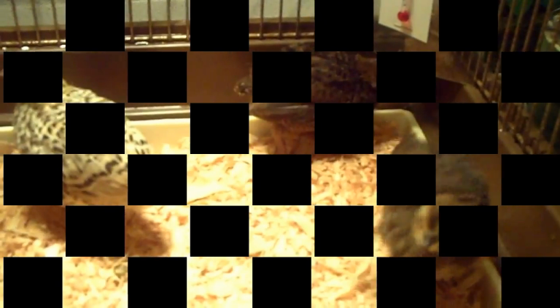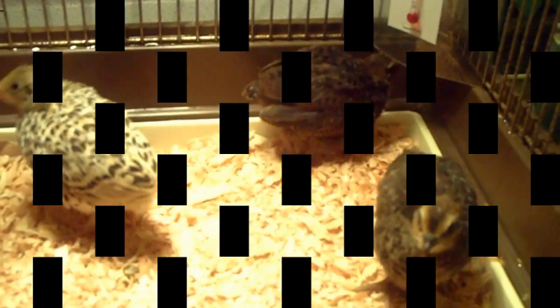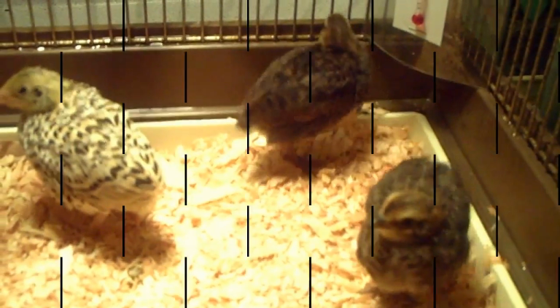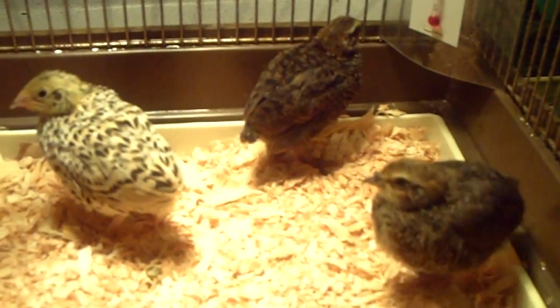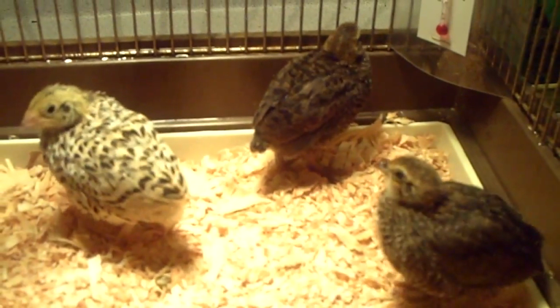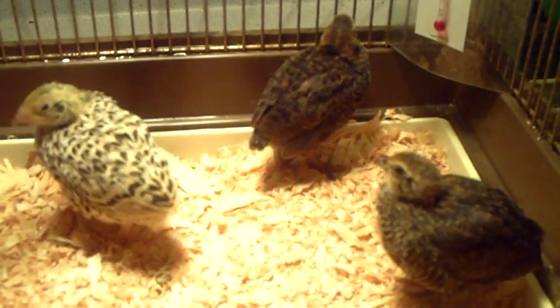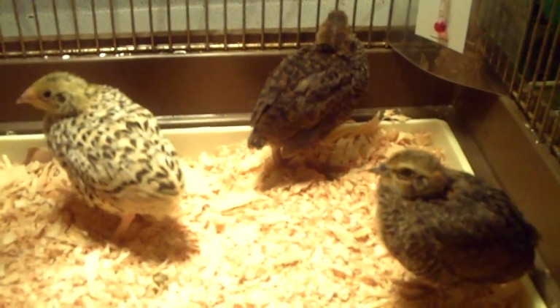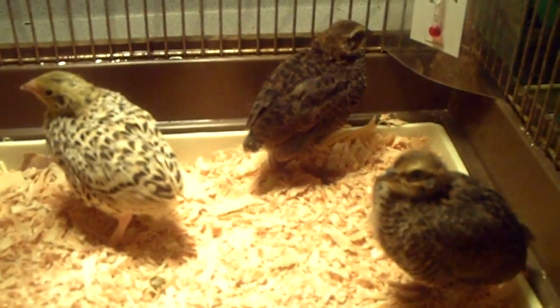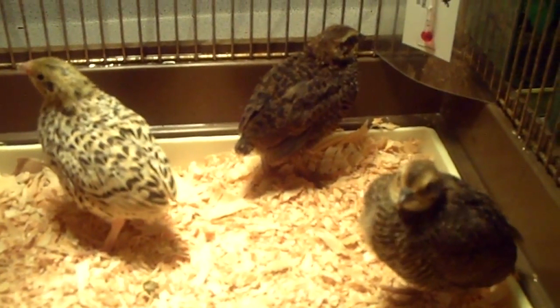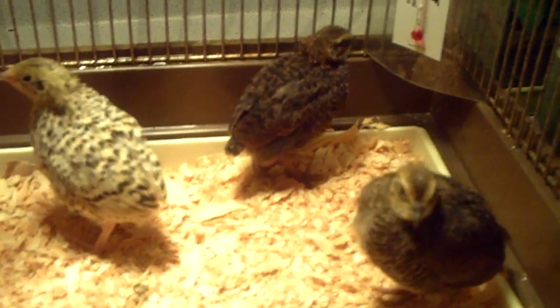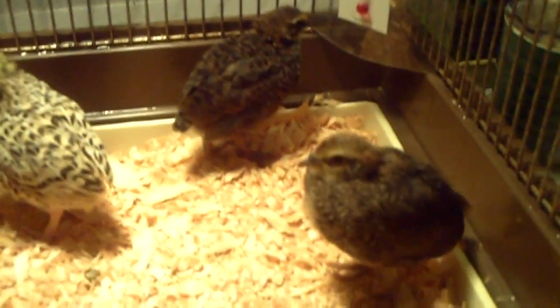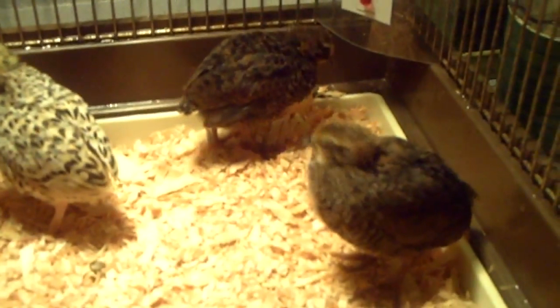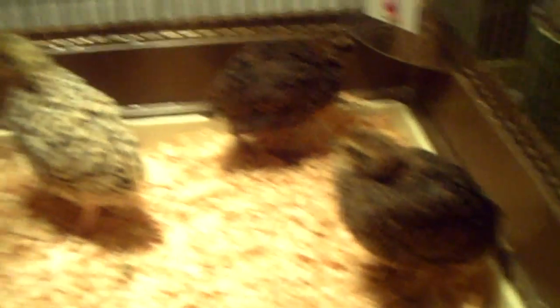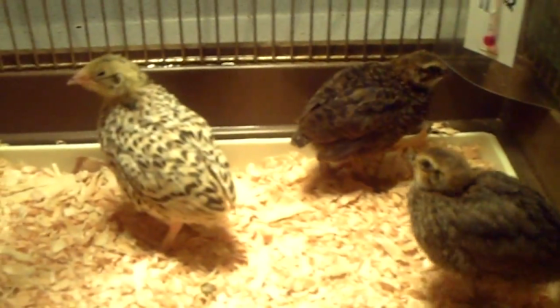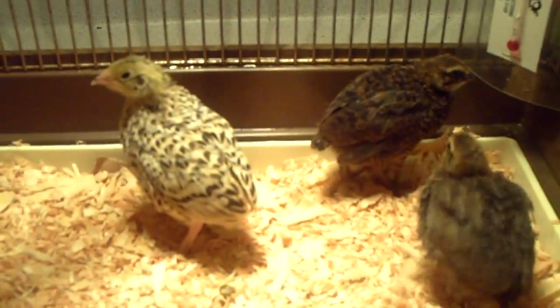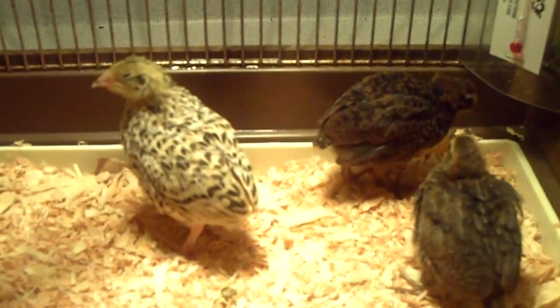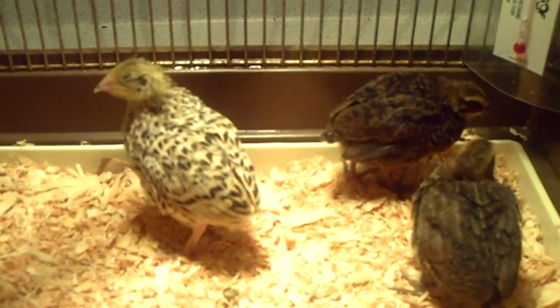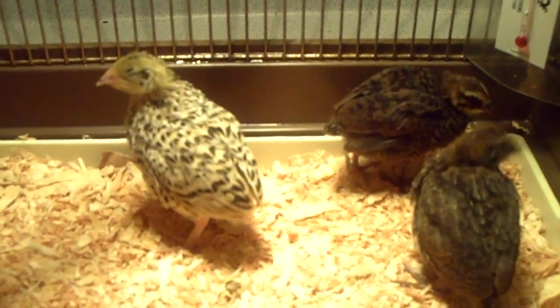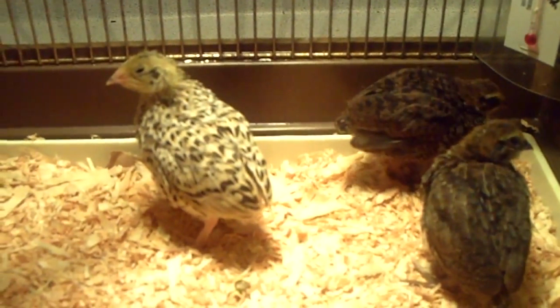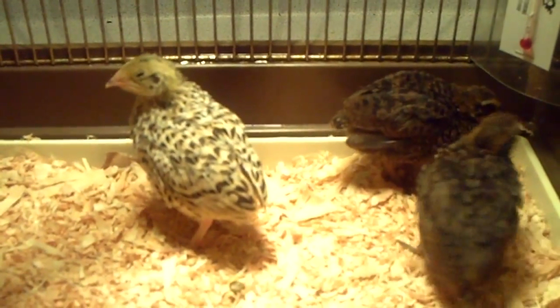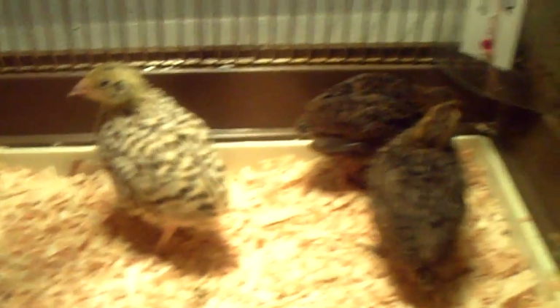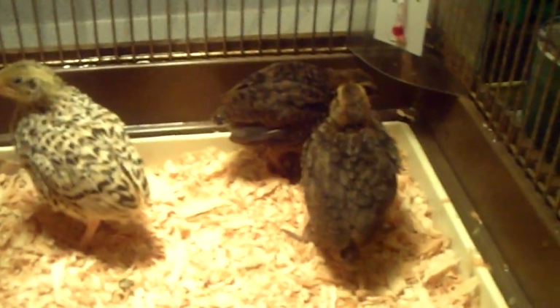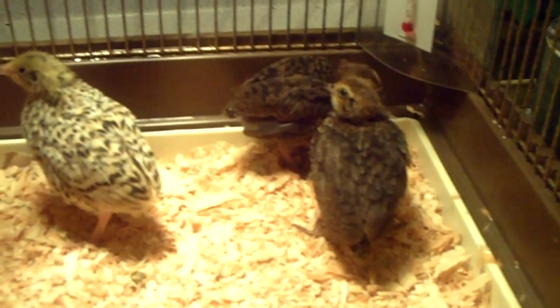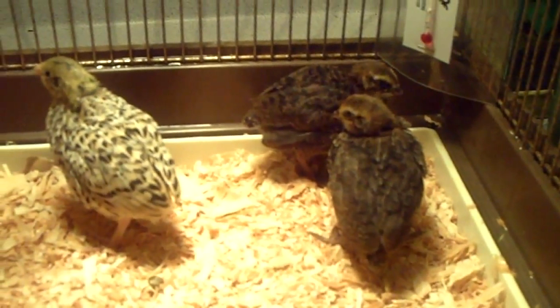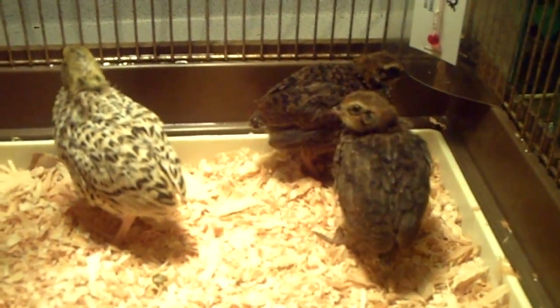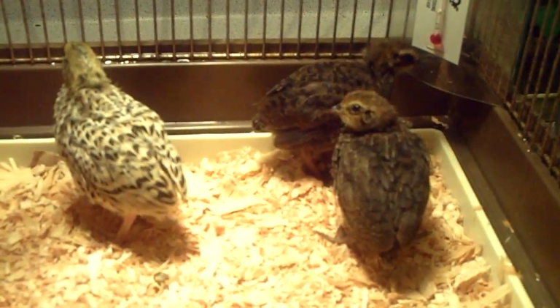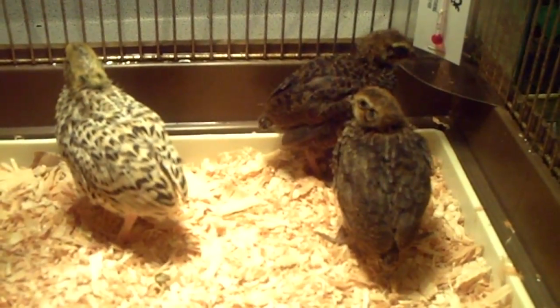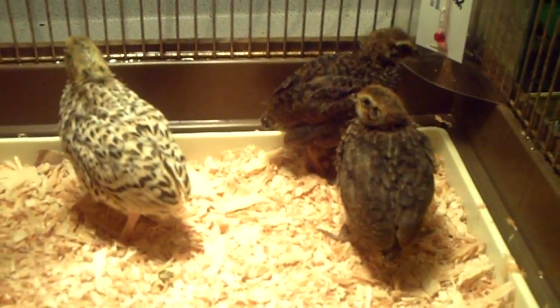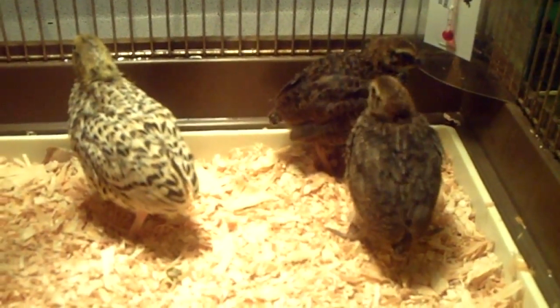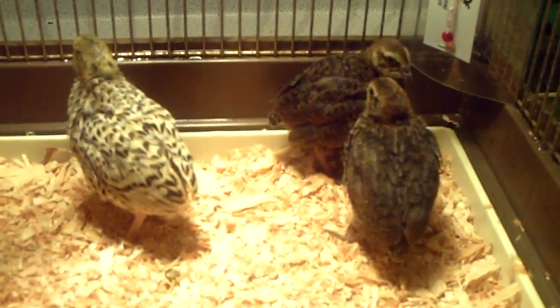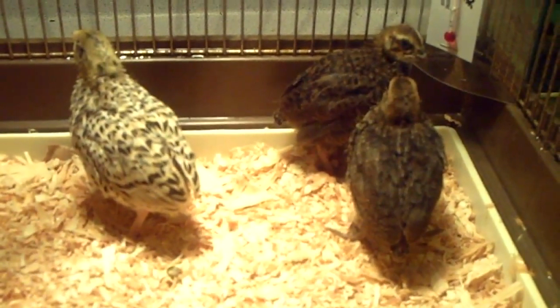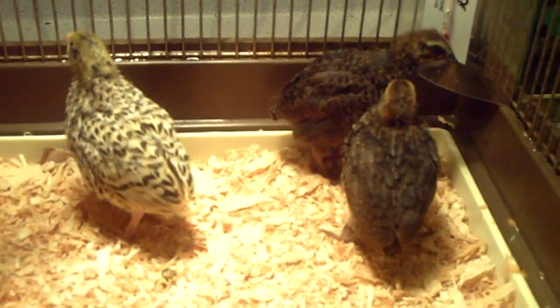Hey guys, it's me Charlie. Today I'm doing an update on my Tibetan quails and my Italian Golden Coturnix. All of these guys were born about two weeks ago, so these guys are two weeks old.